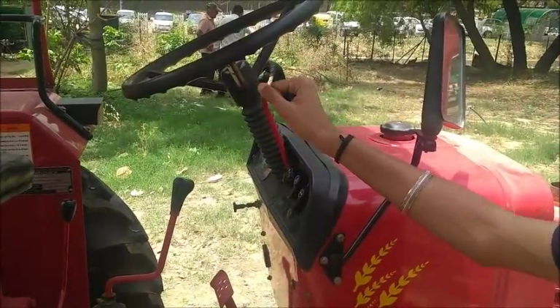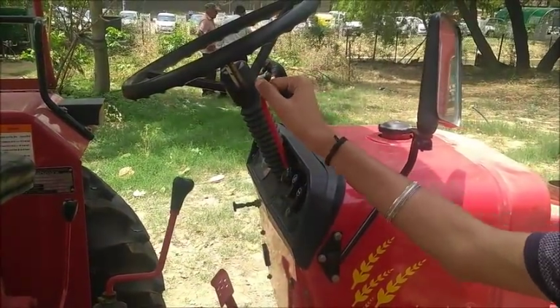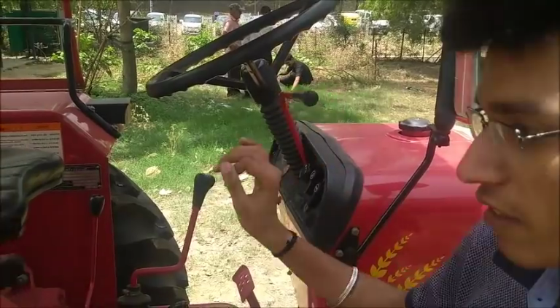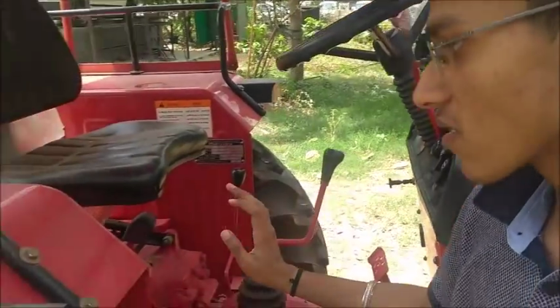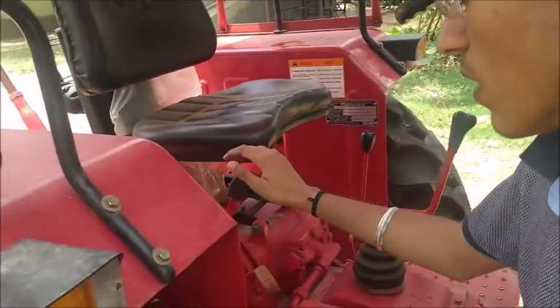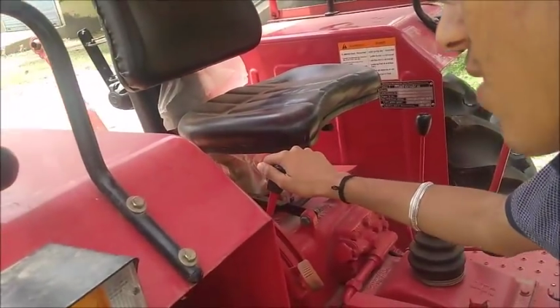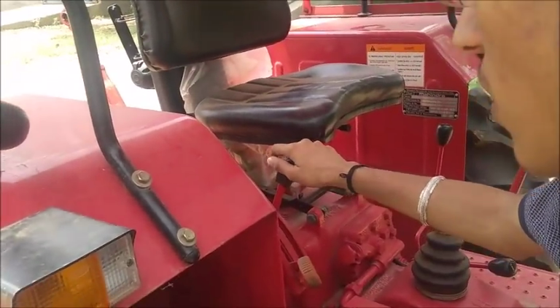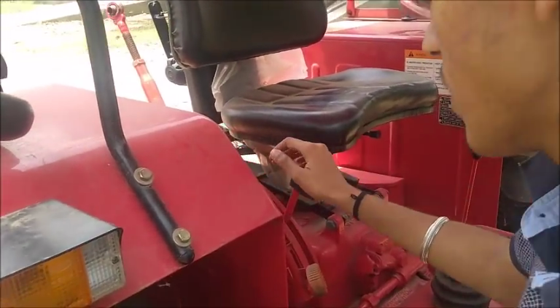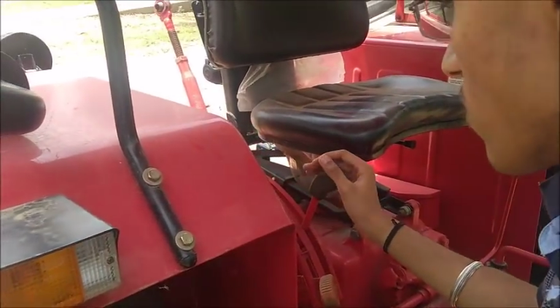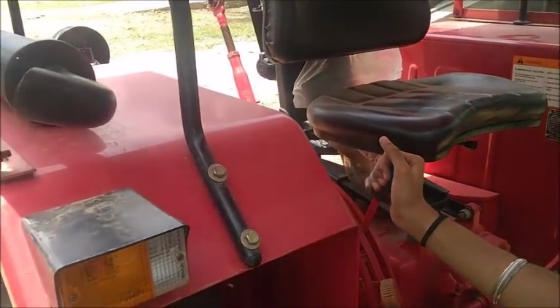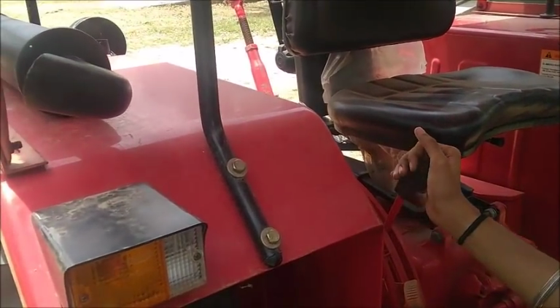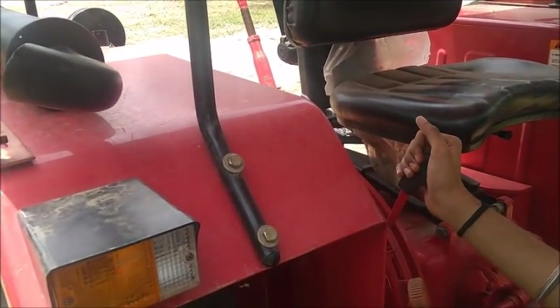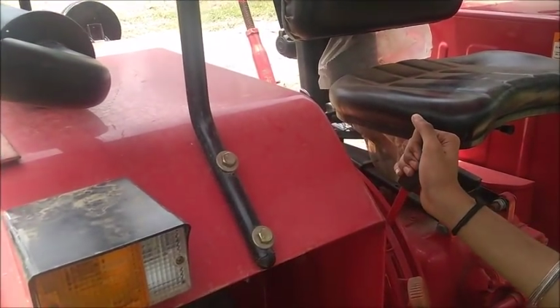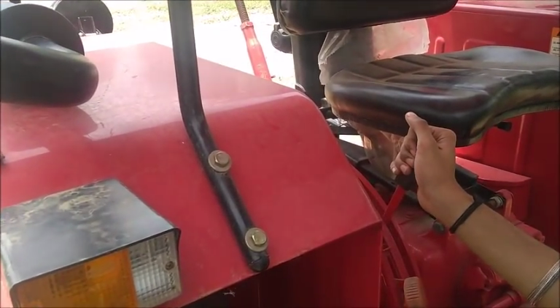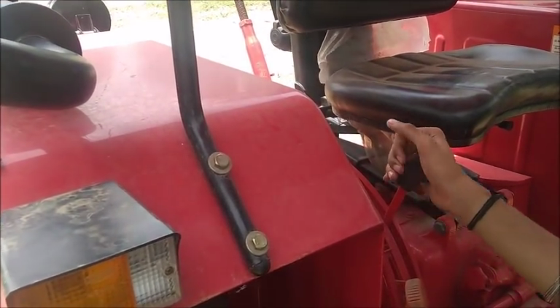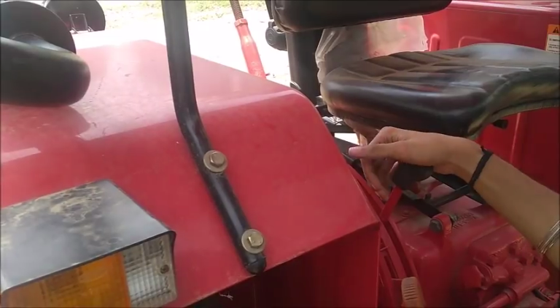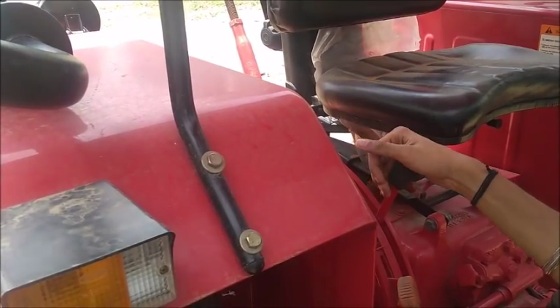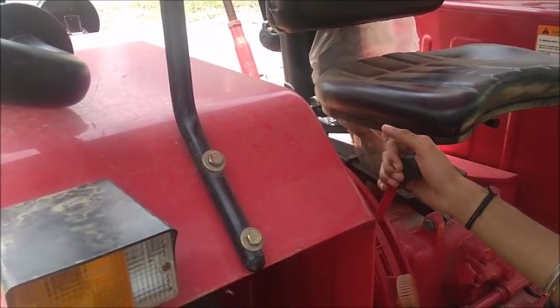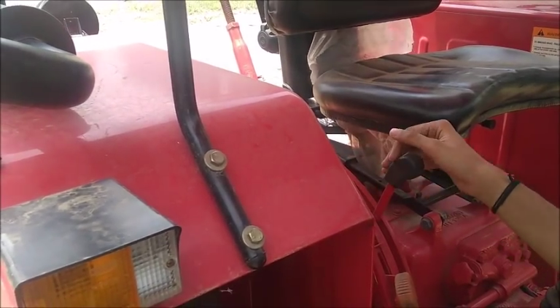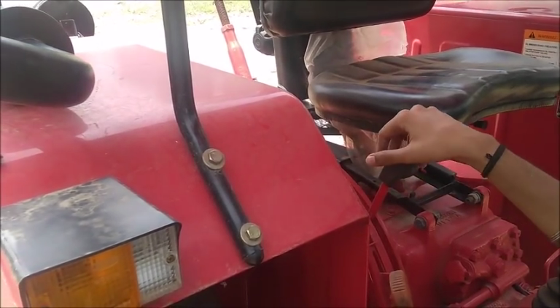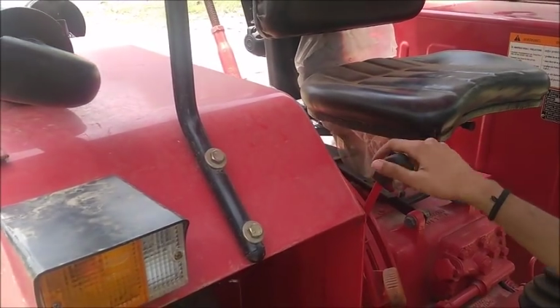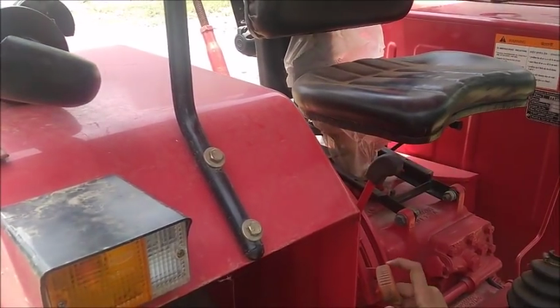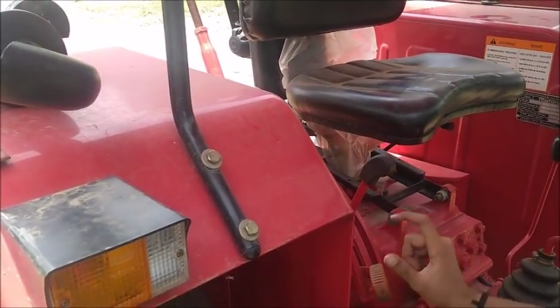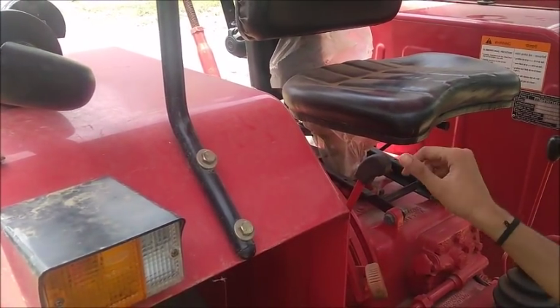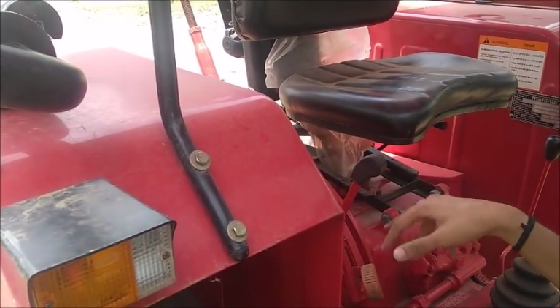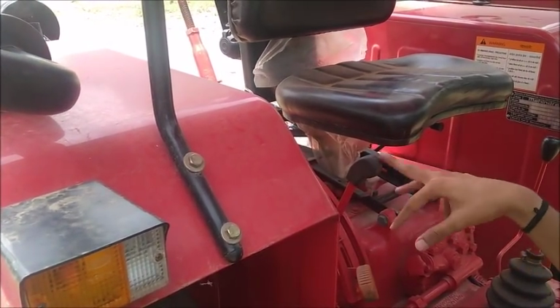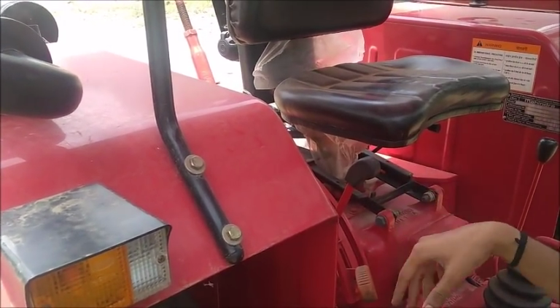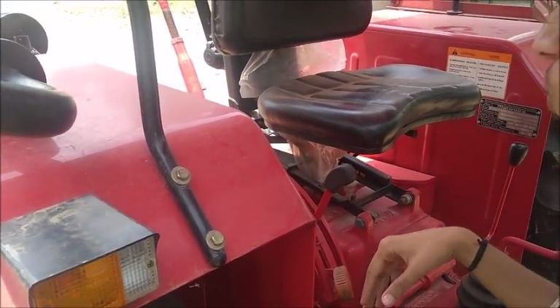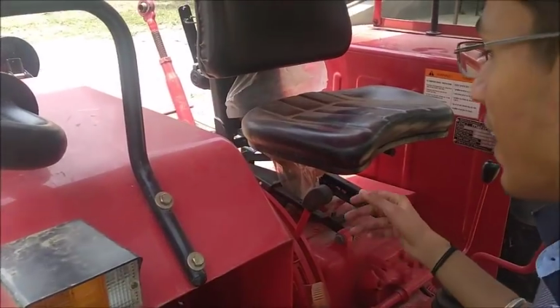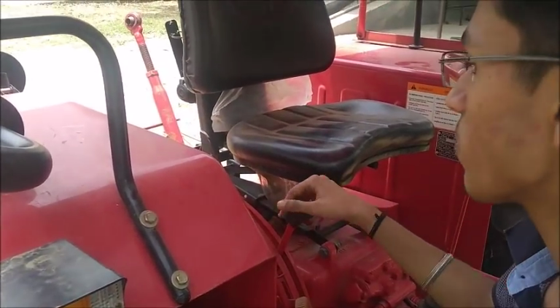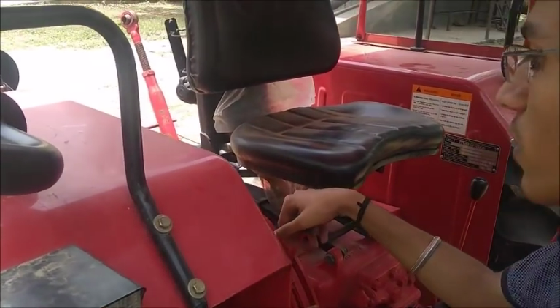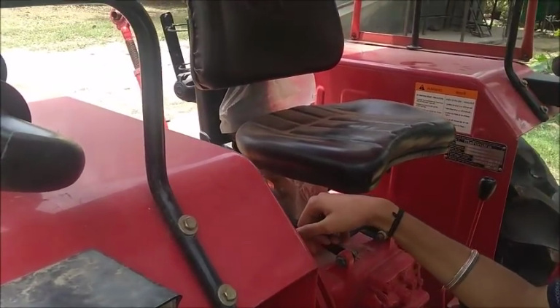Now let us see the lifting system. This is the lifting system through which we control the hydraulic lift of the trolley or anything attached to the tractor. There are two levers to control the height and the speed of the lifting.